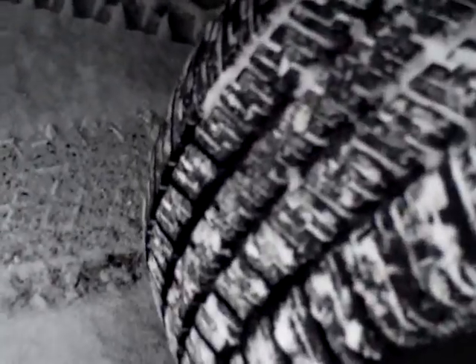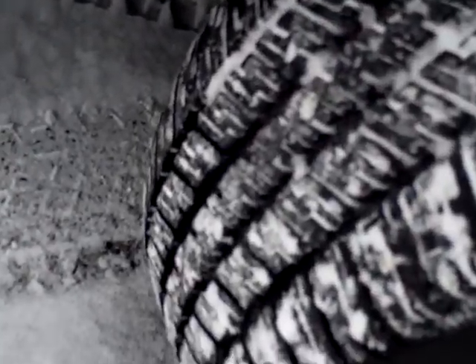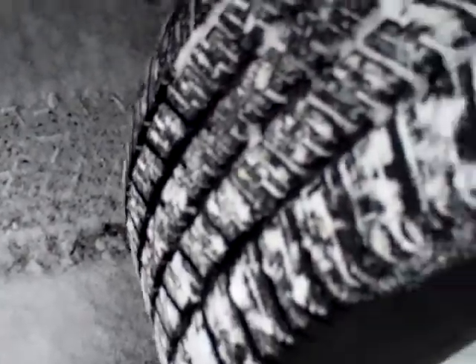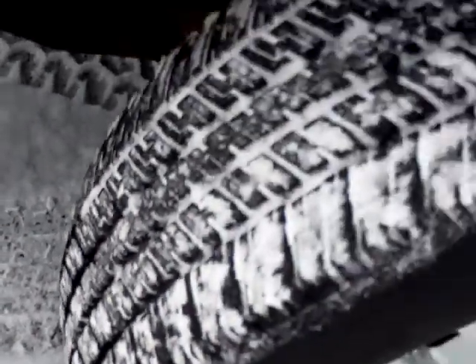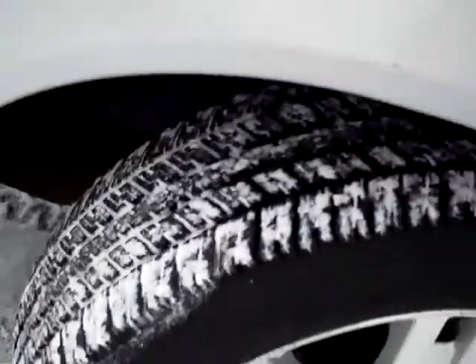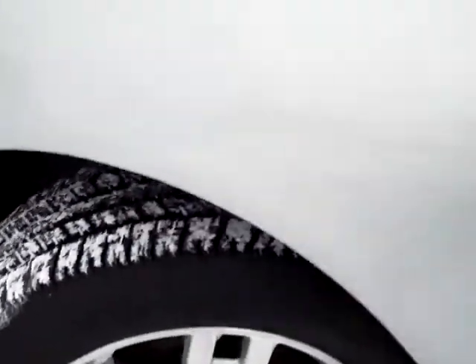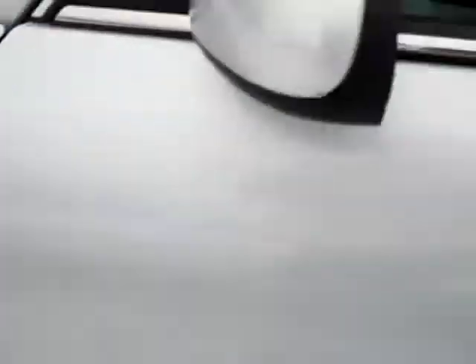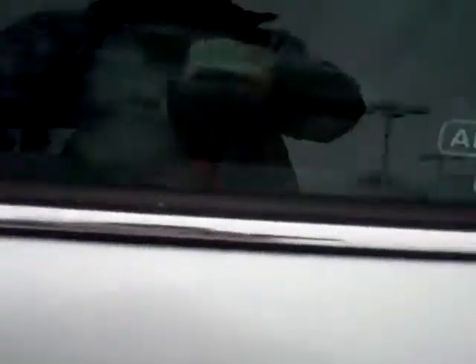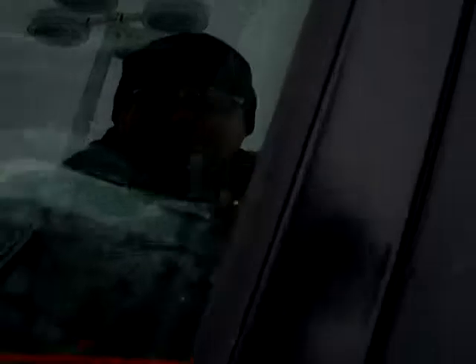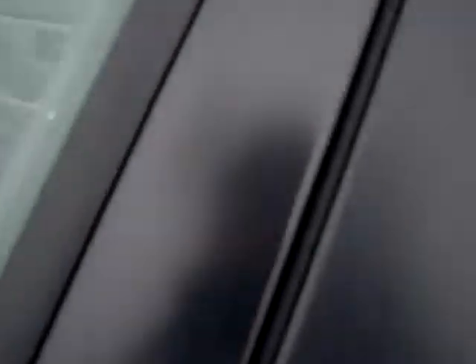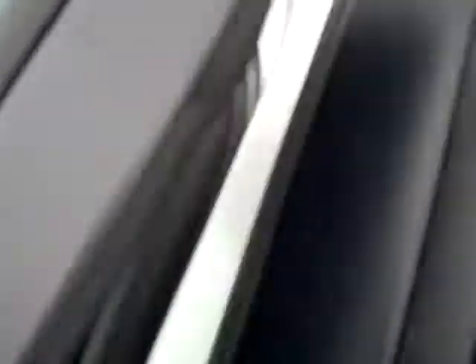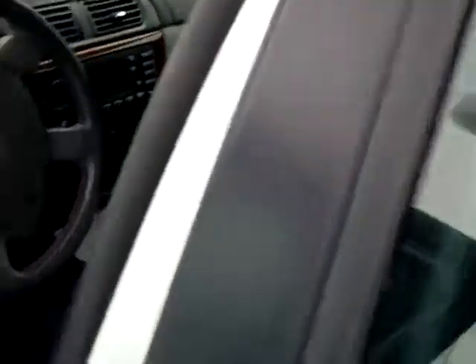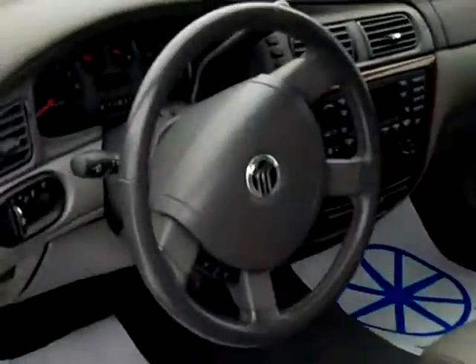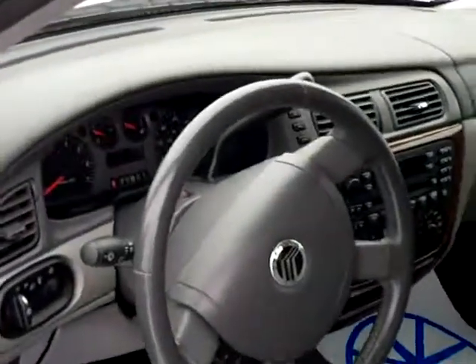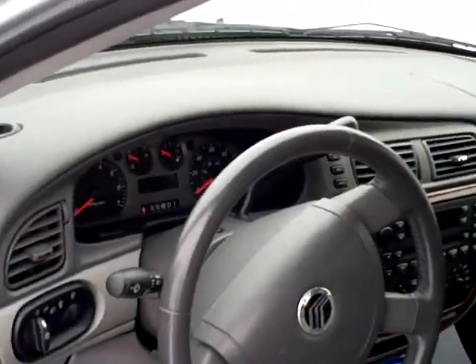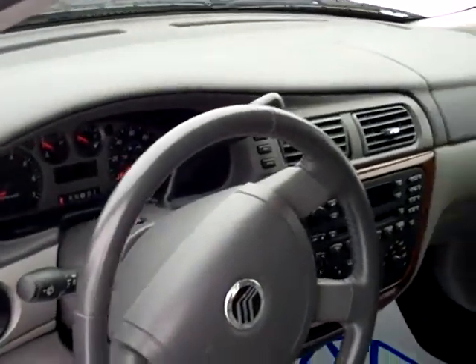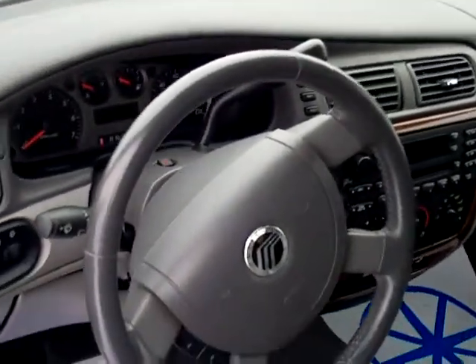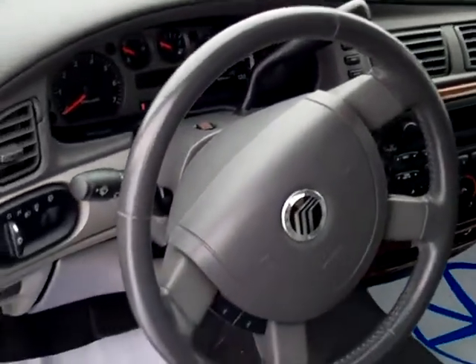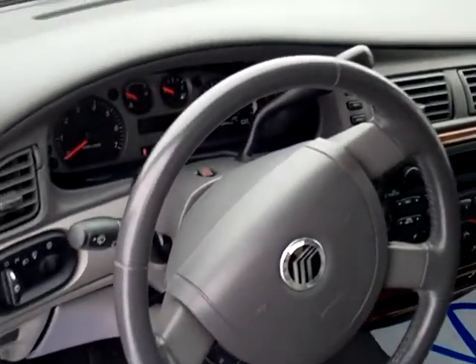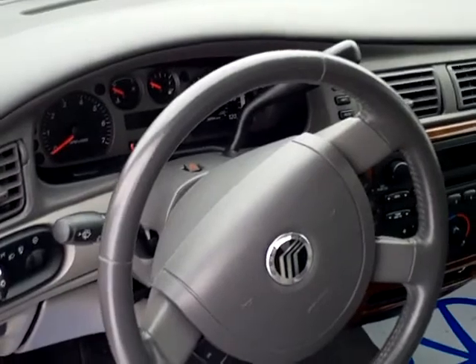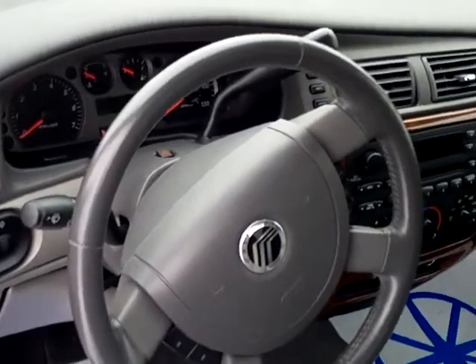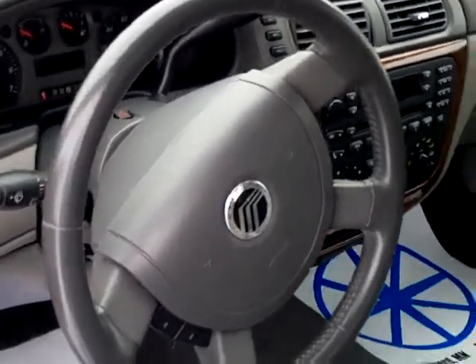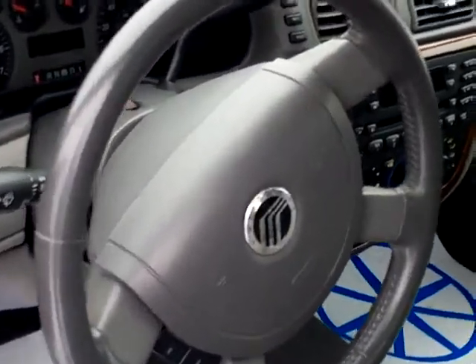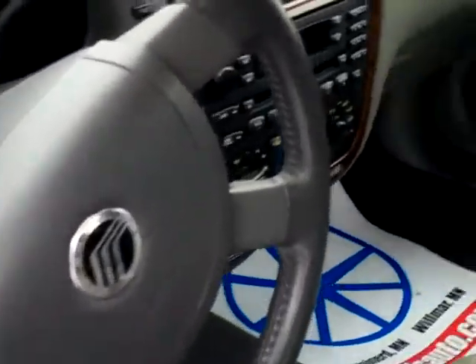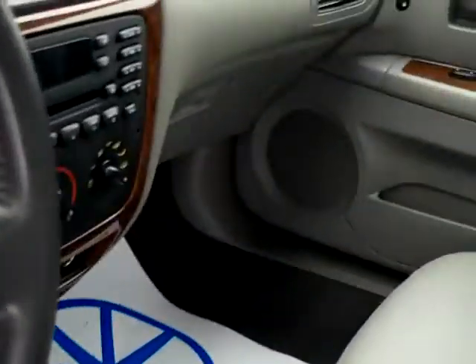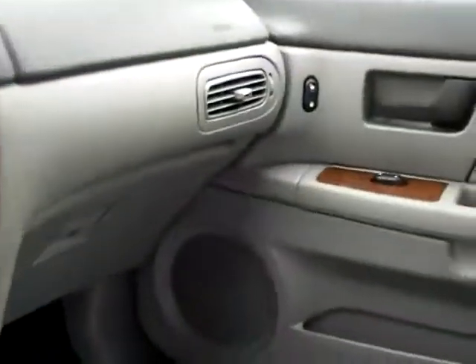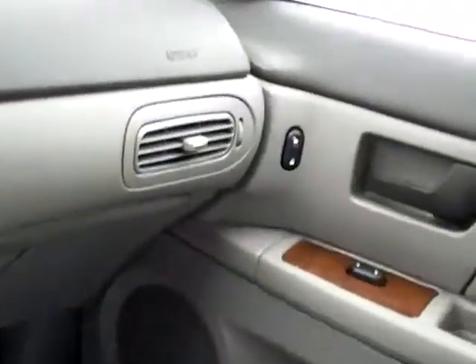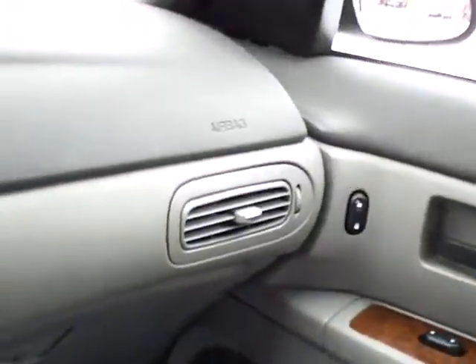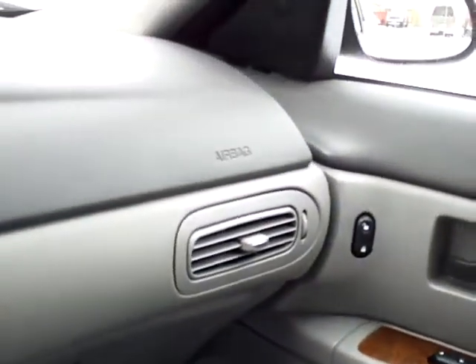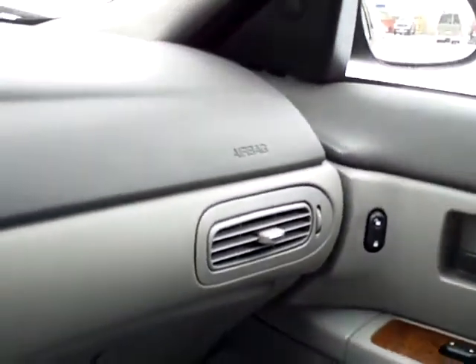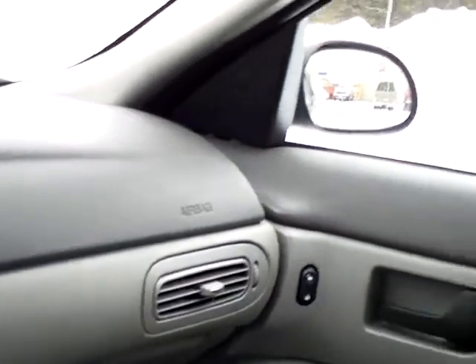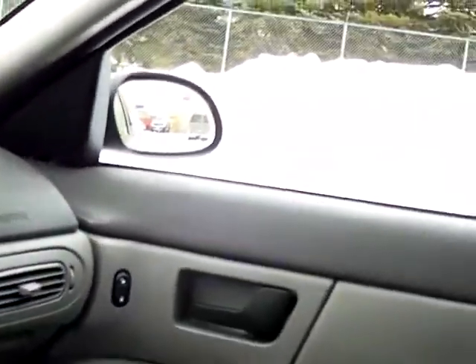Really nice tread left on the tires here — practically brand-new wheels. On the inside of the Sable, it's a nice safe vehicle. We have the airbag in the steering wheel, of course, and another airbag coming out of the passenger side there.